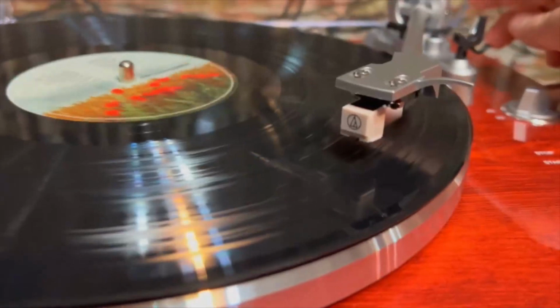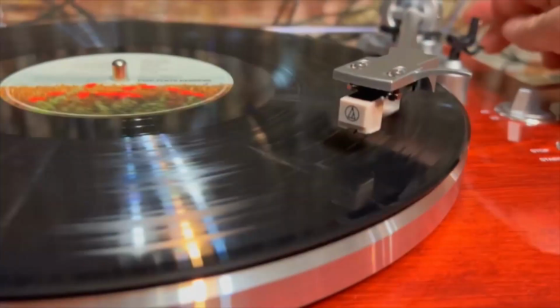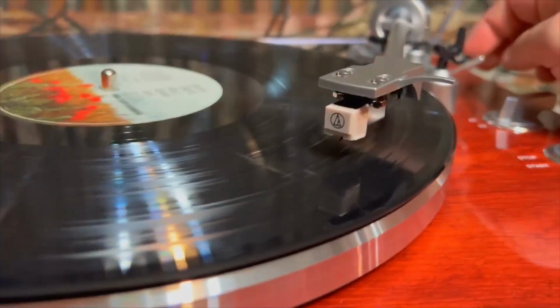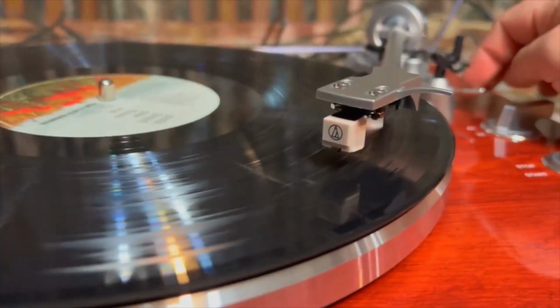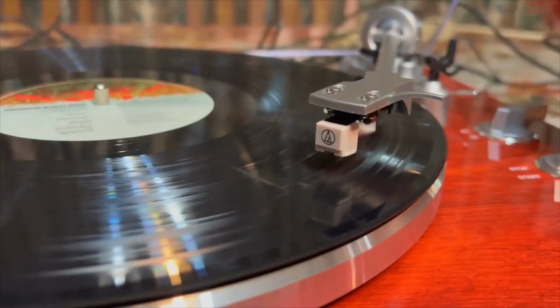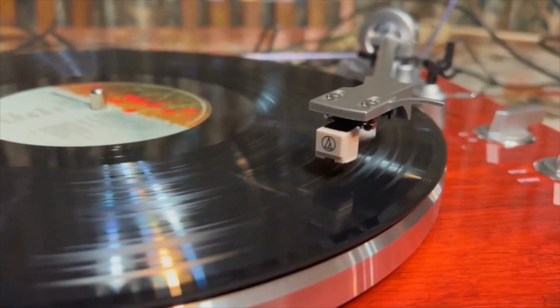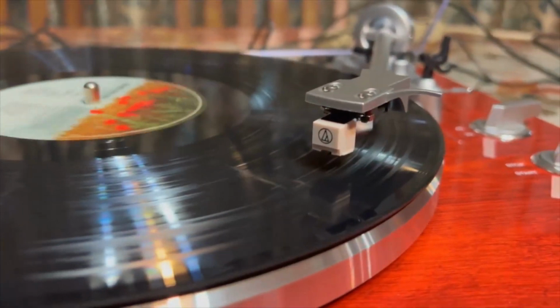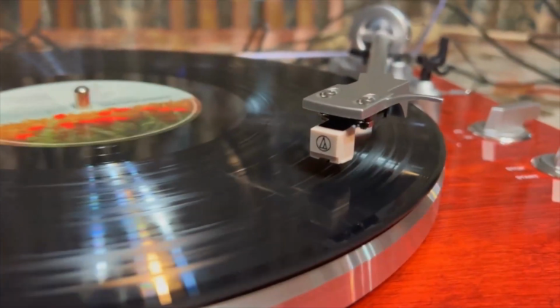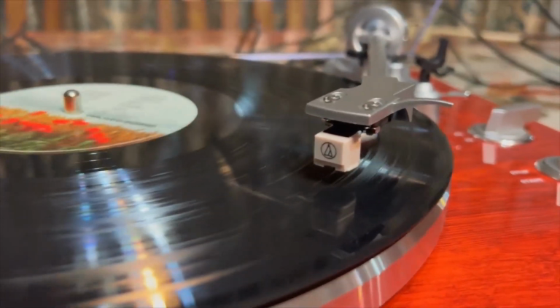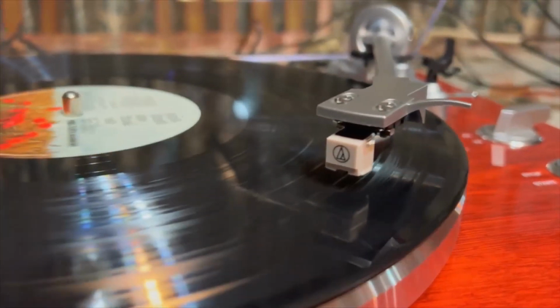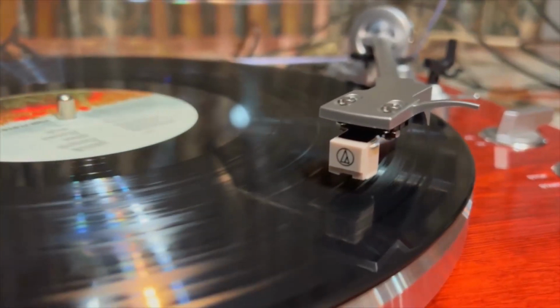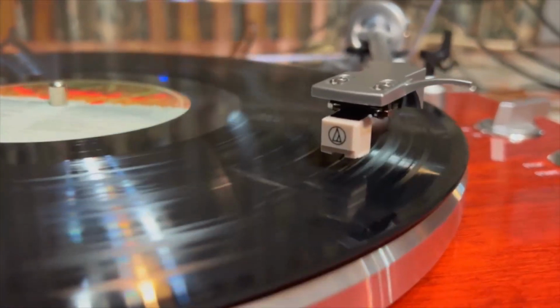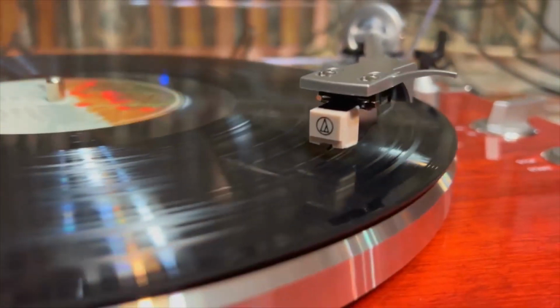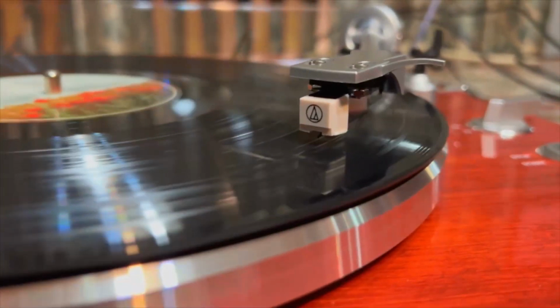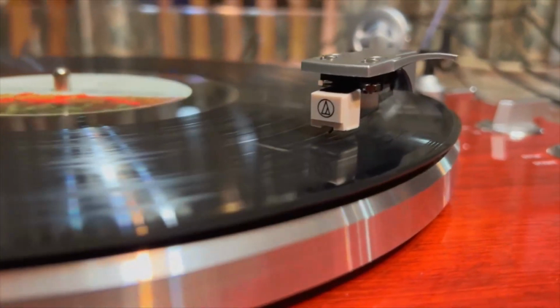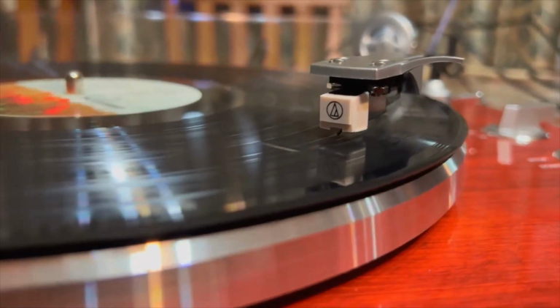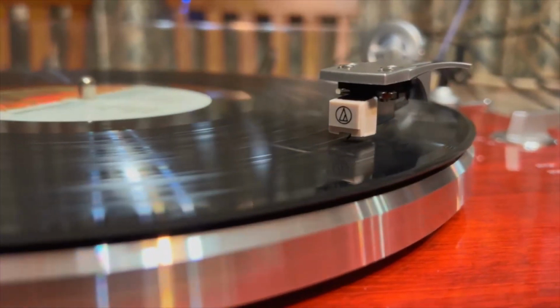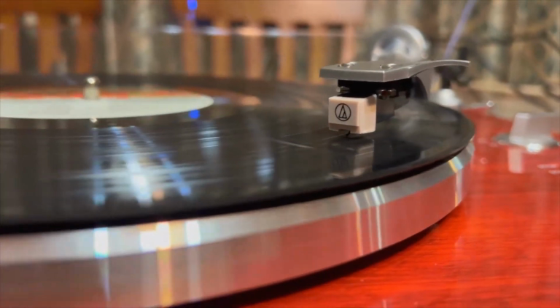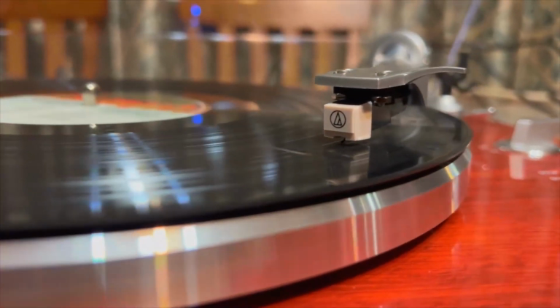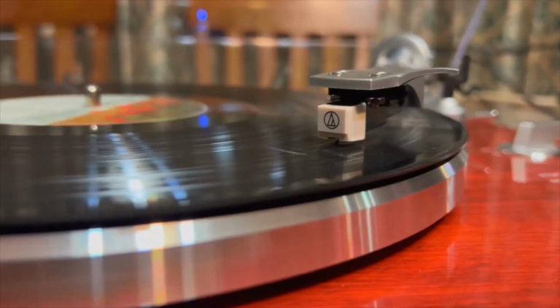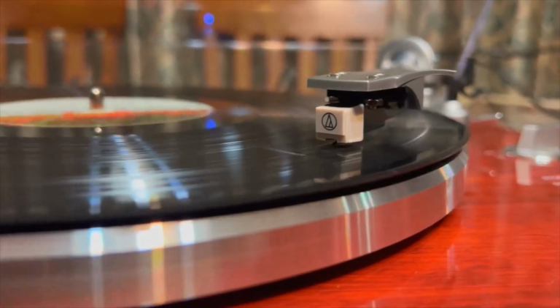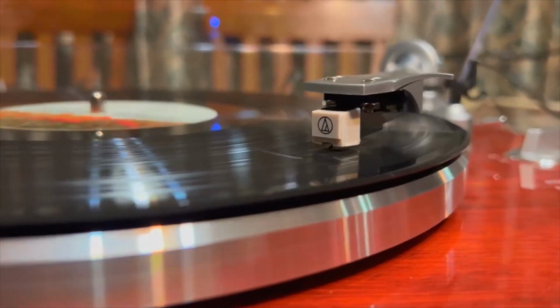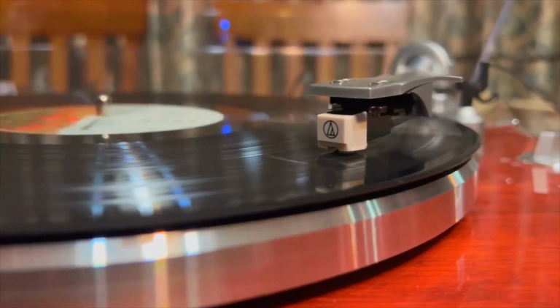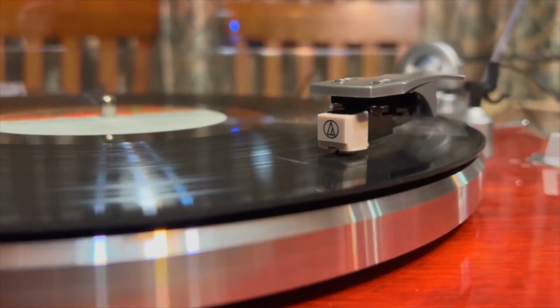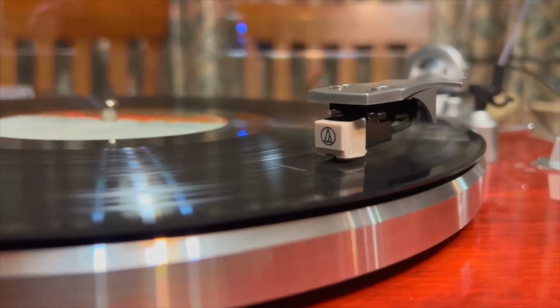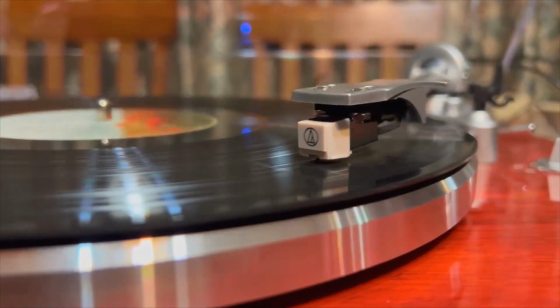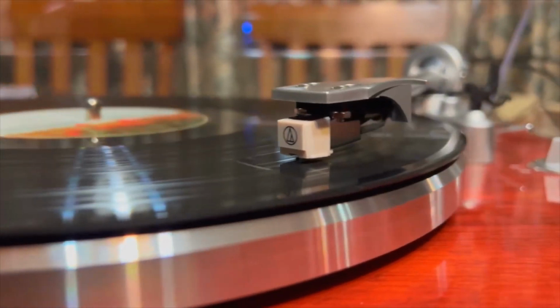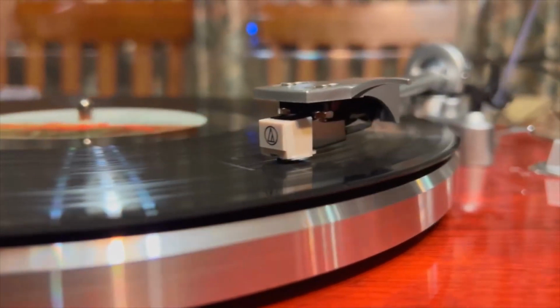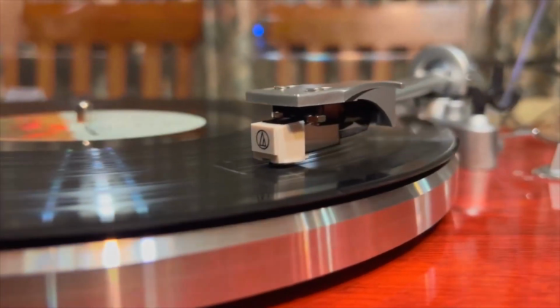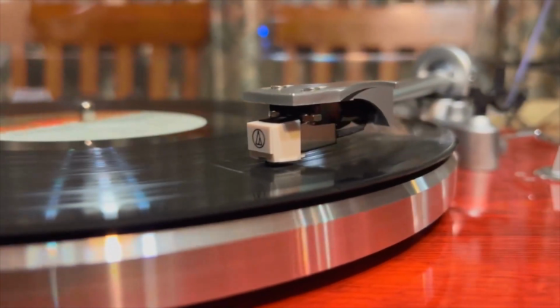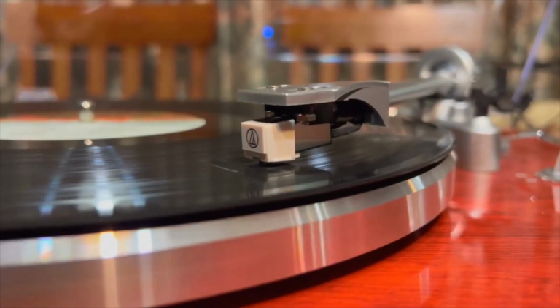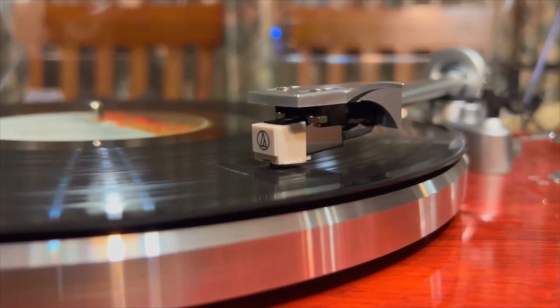Both the platter and straight tonearm are made of aluminum, and the latter comes equipped with an Audio-Technica AT3600L cartridge.